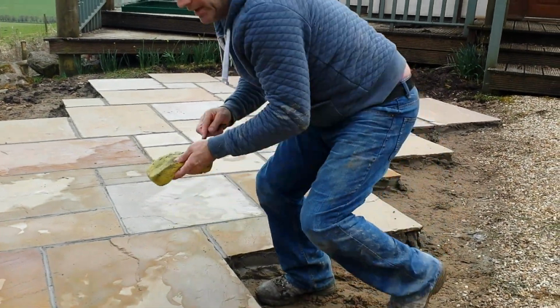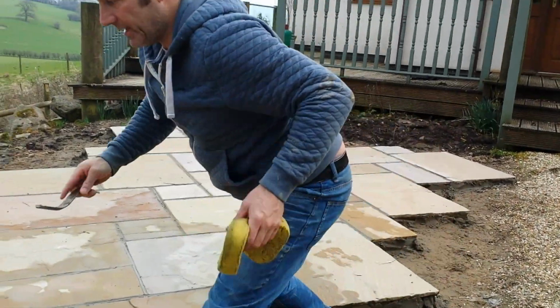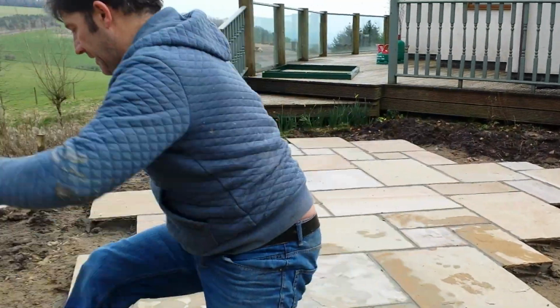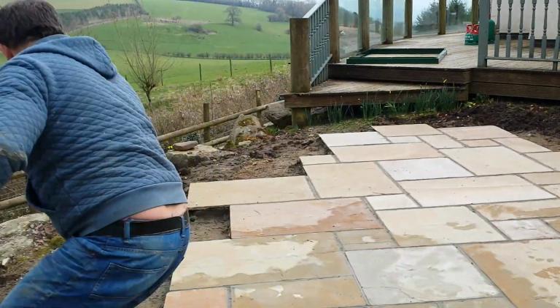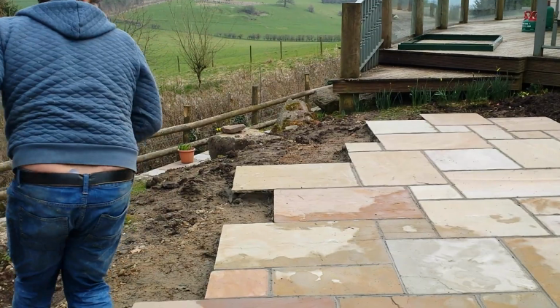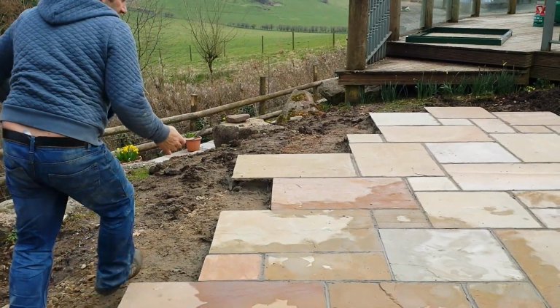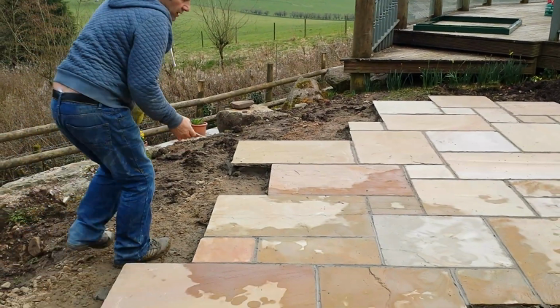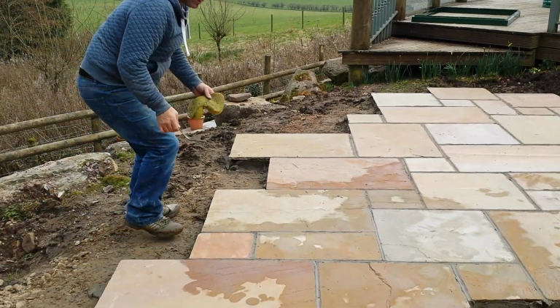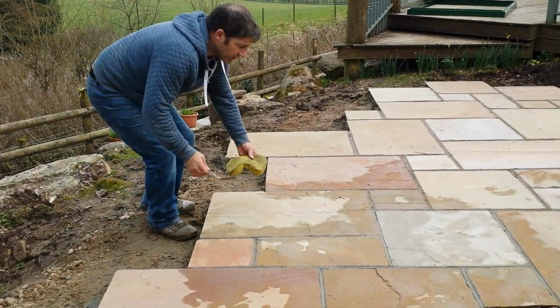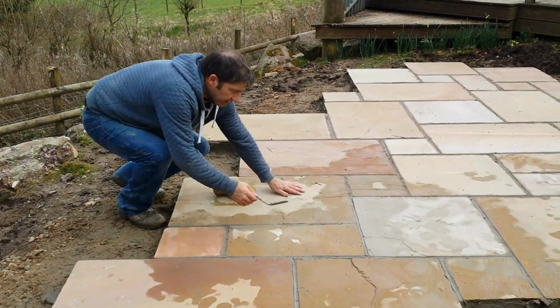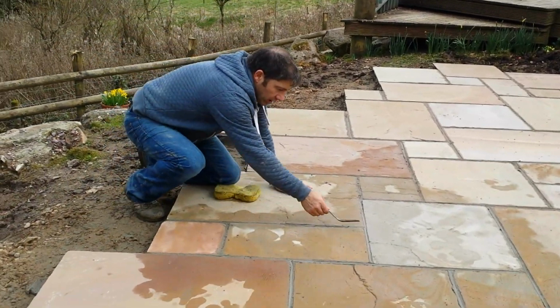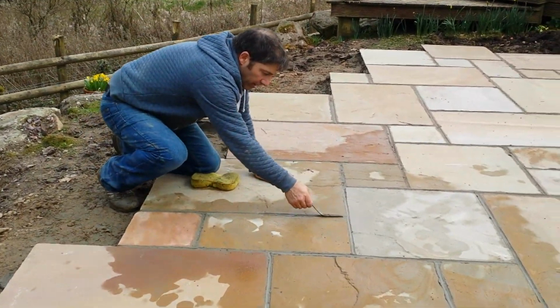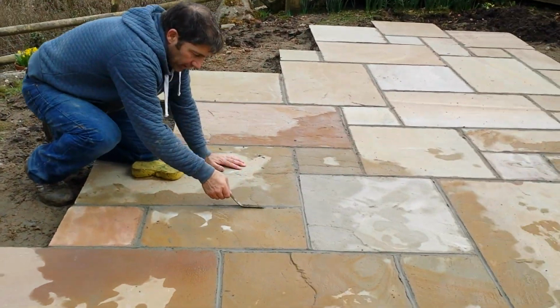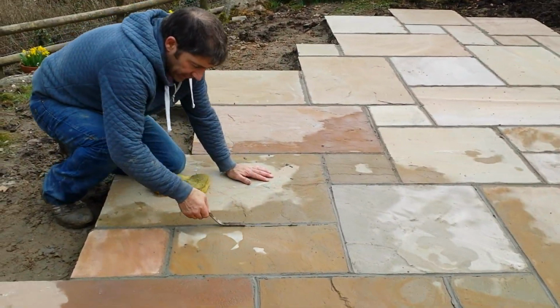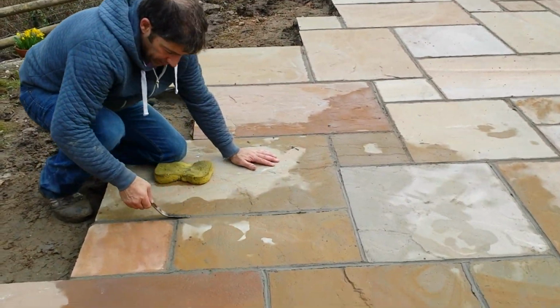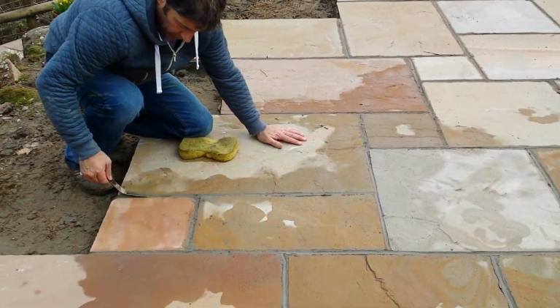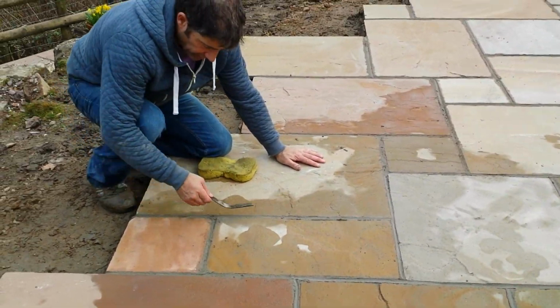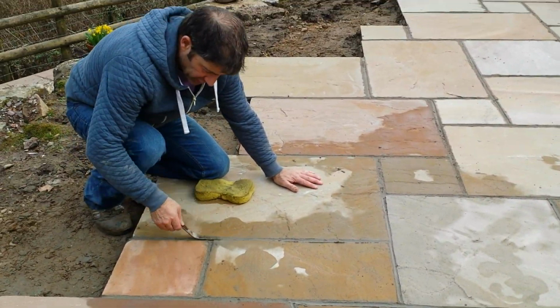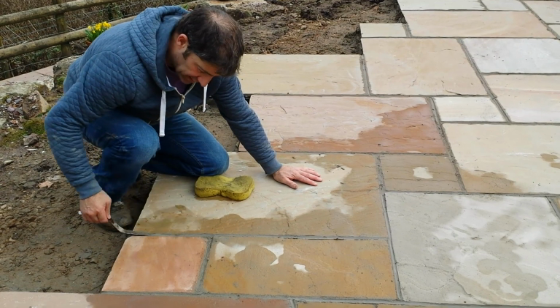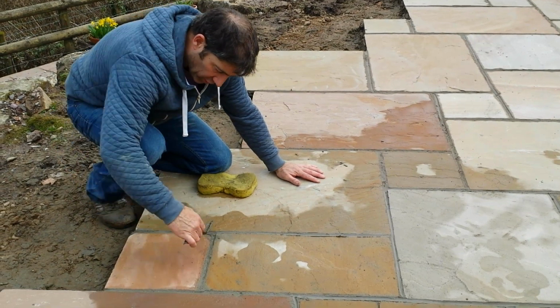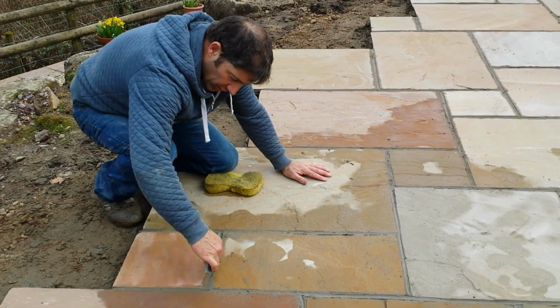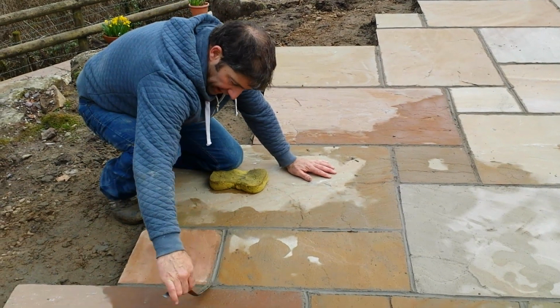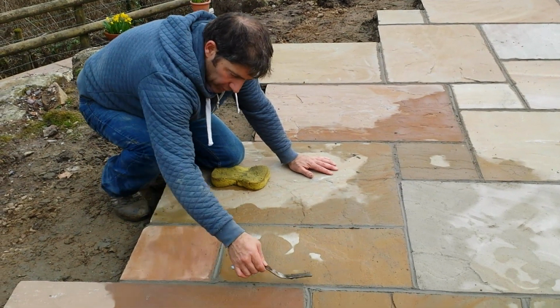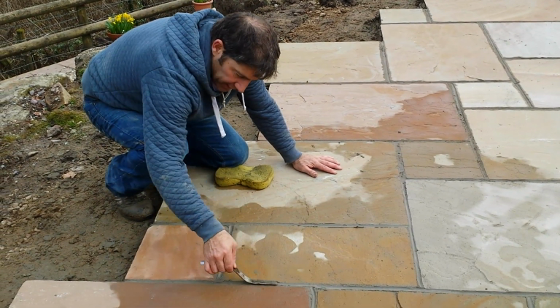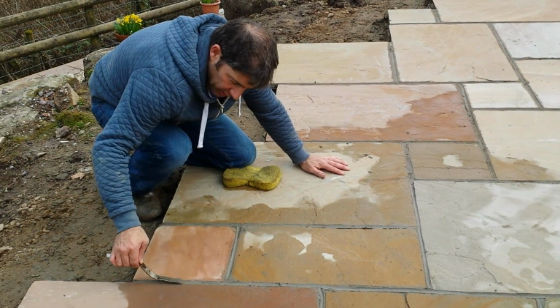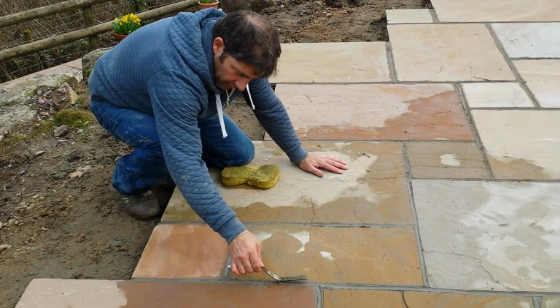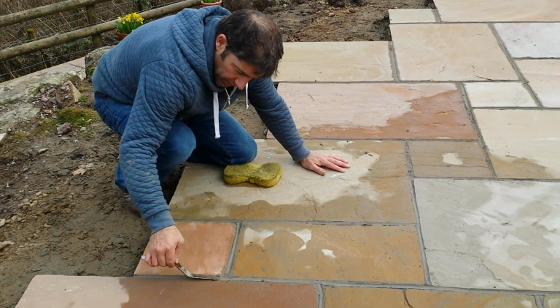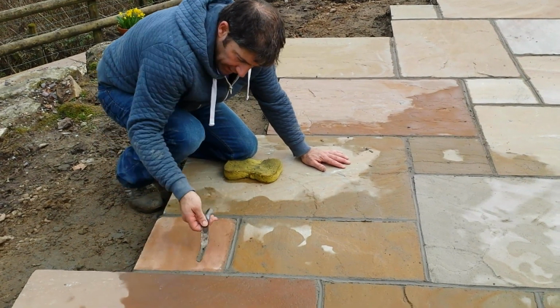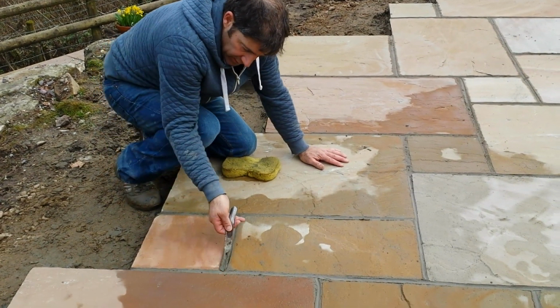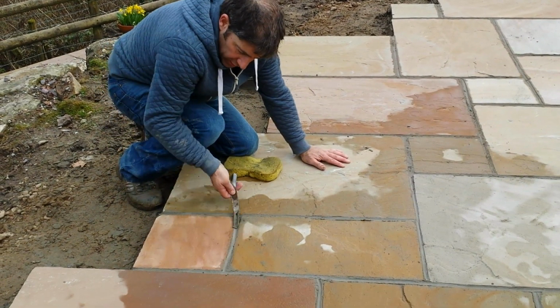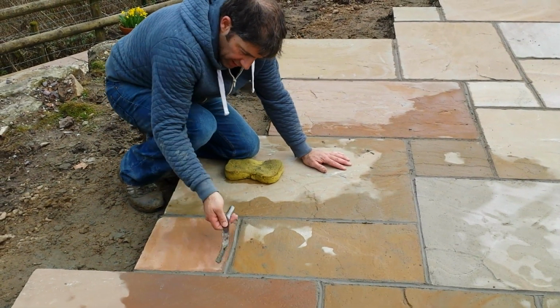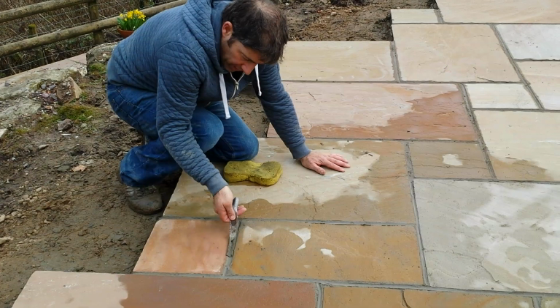If you stay there a sec, you'll be able to see the result of this now. Look — very simple. I've sponged it as I've gone along and I've pointed it like so and it's looking the part.